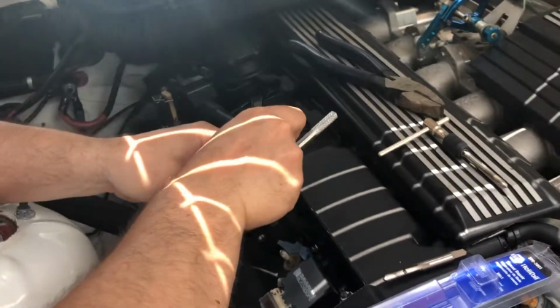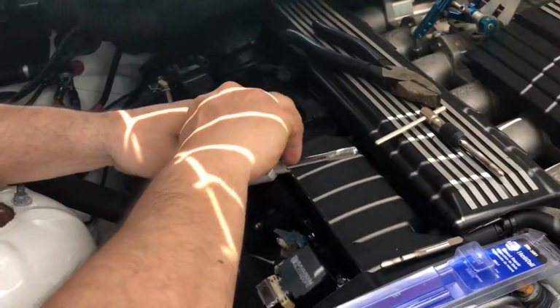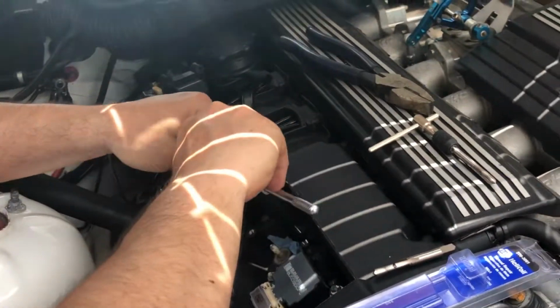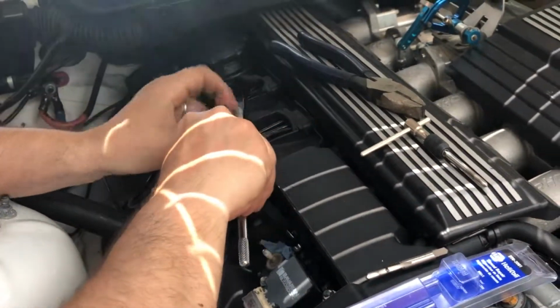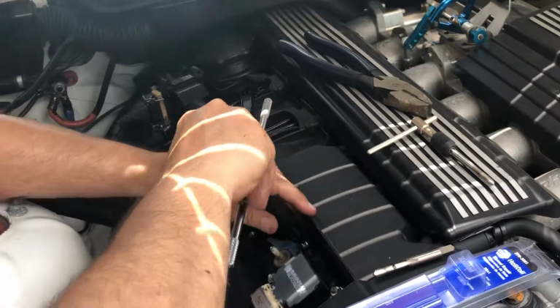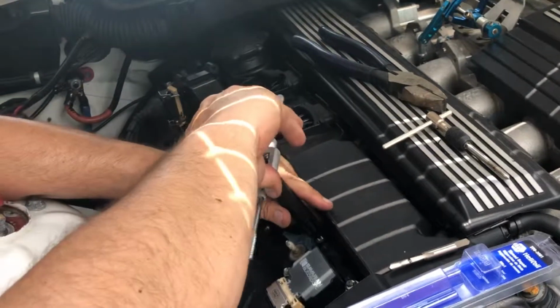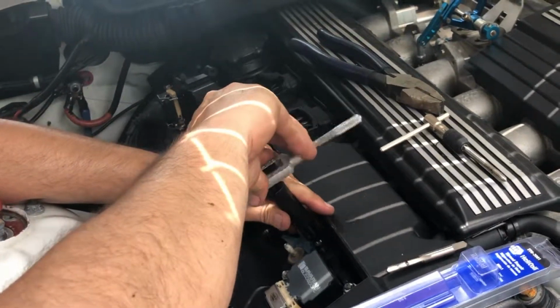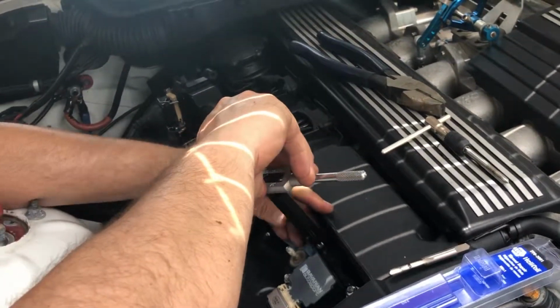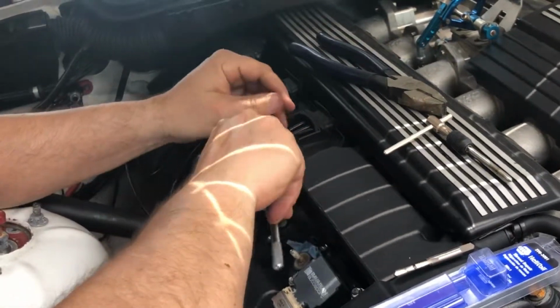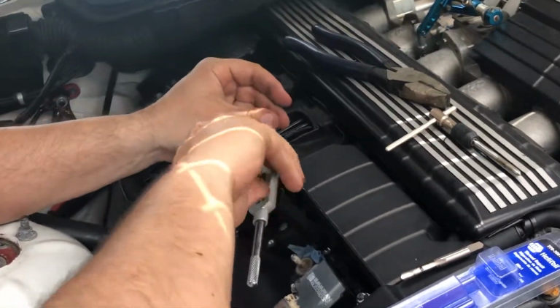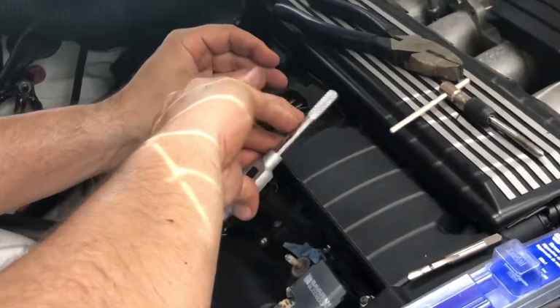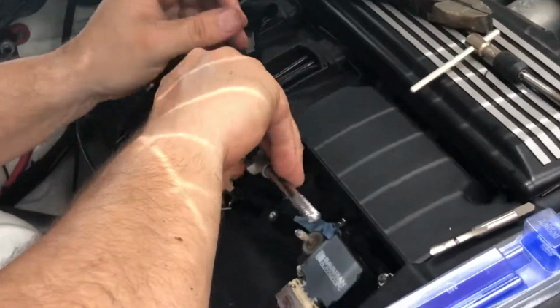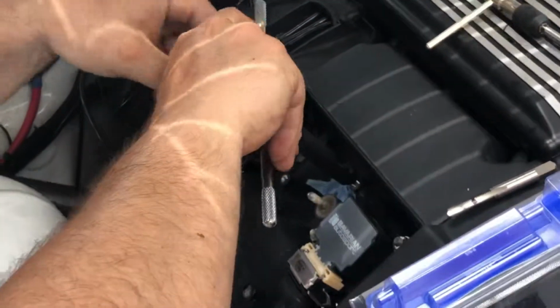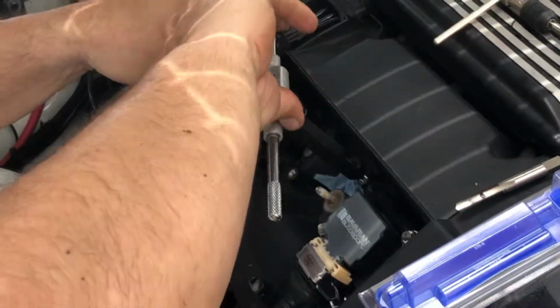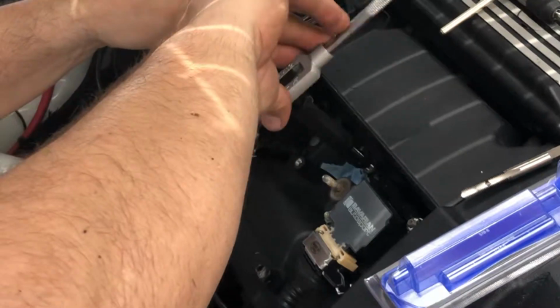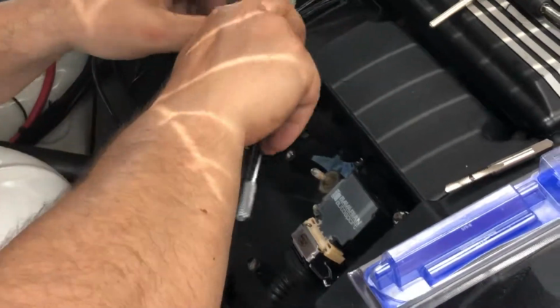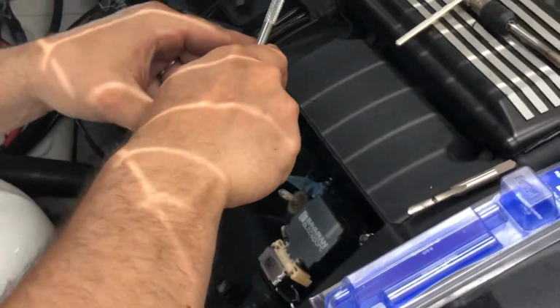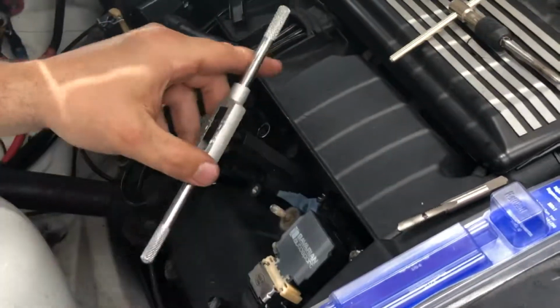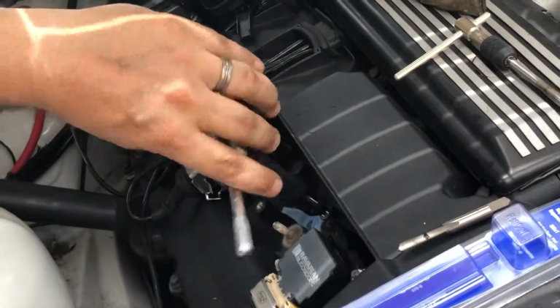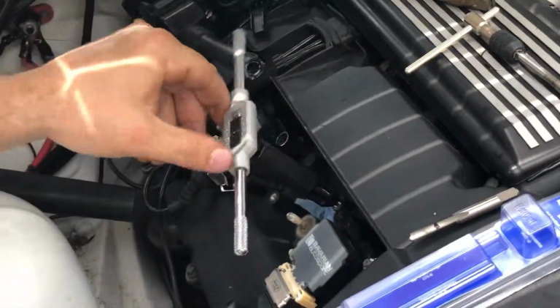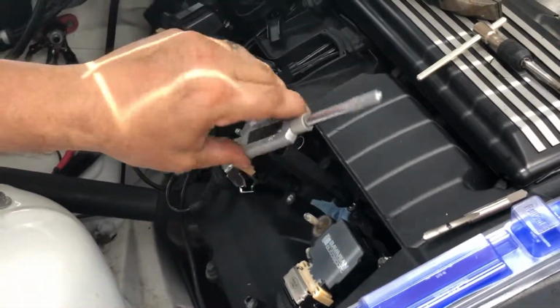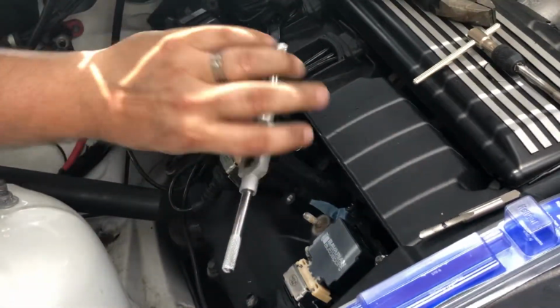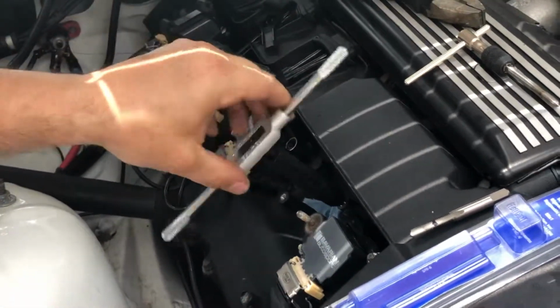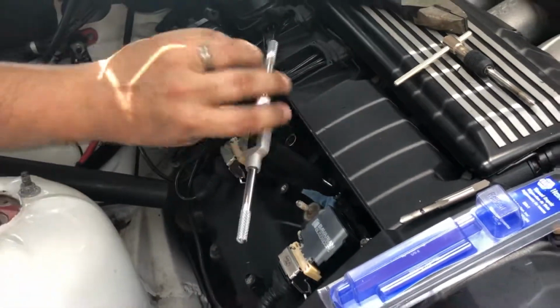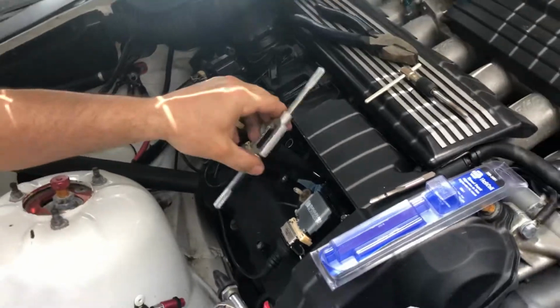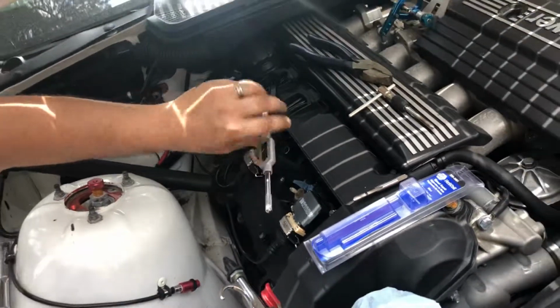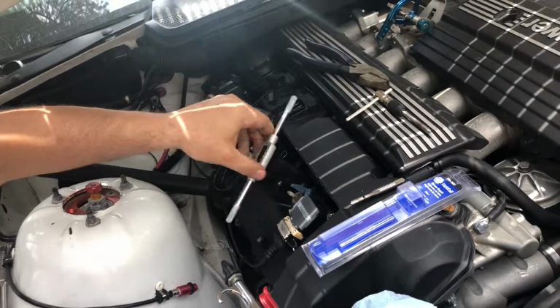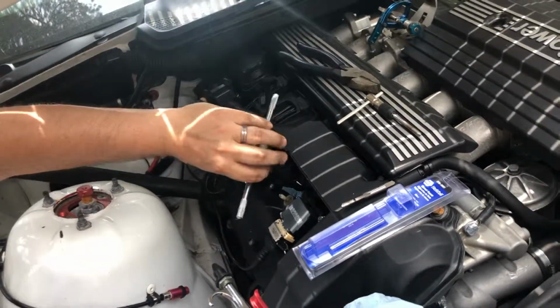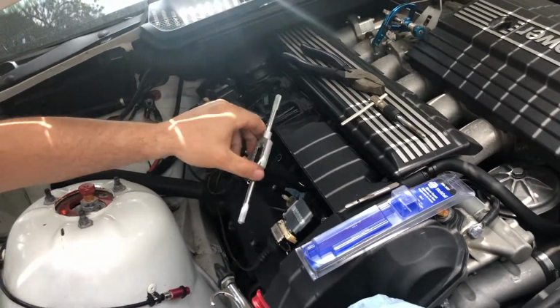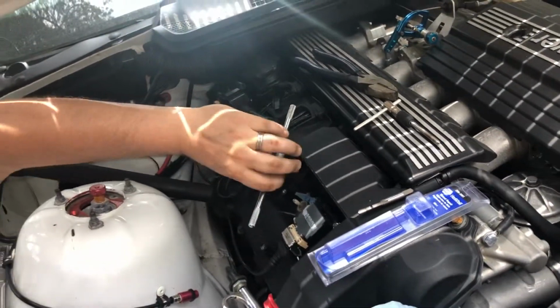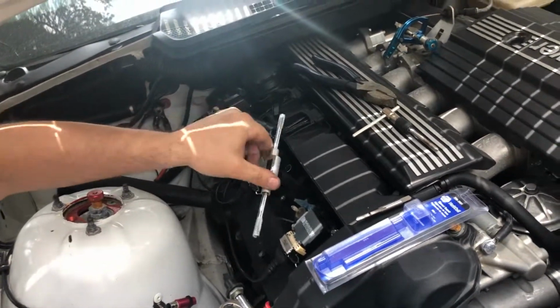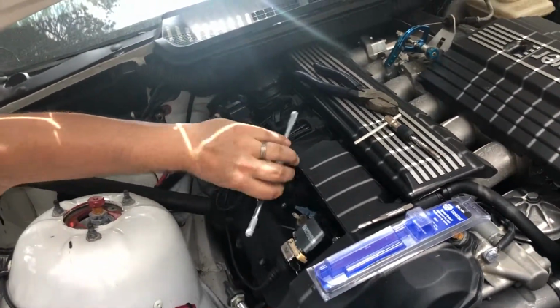I'll just use a little bit of pressure to get that started. What I'm doing is that little leg is causing enough tension to where we can get that all the way threaded down.